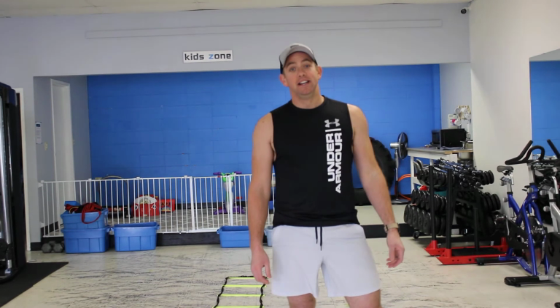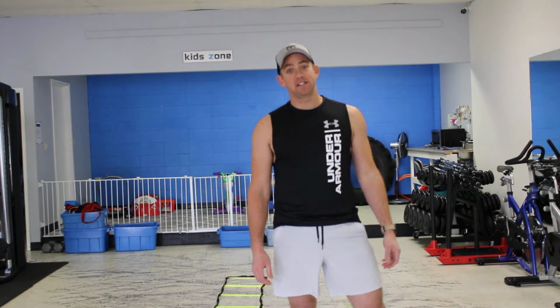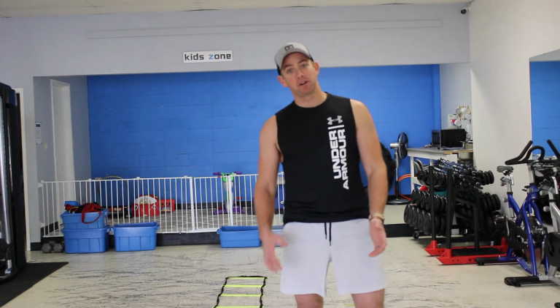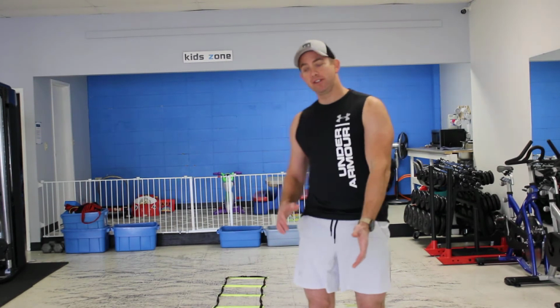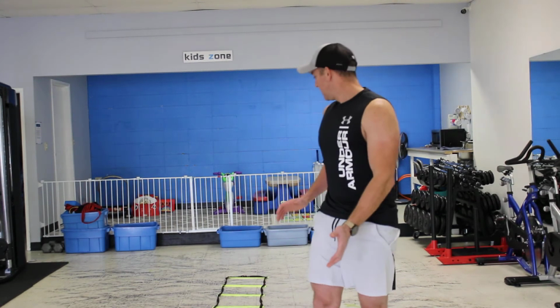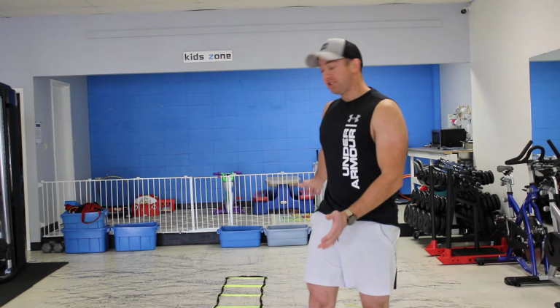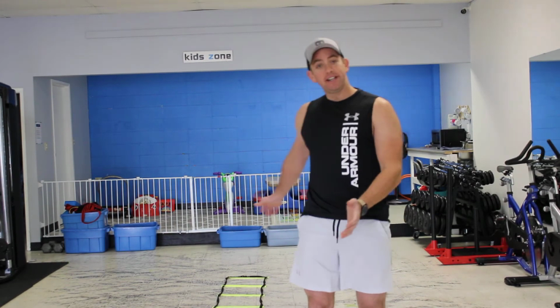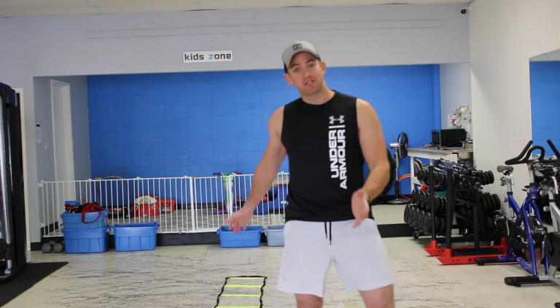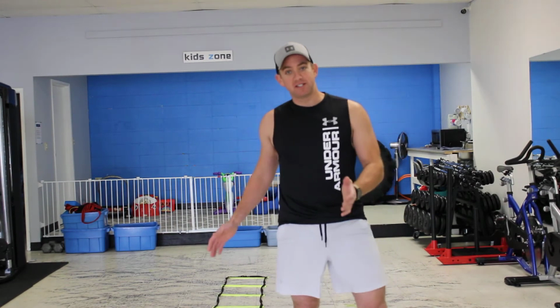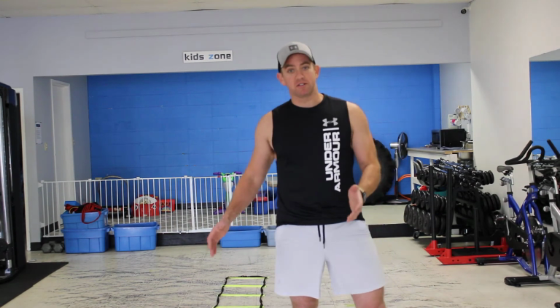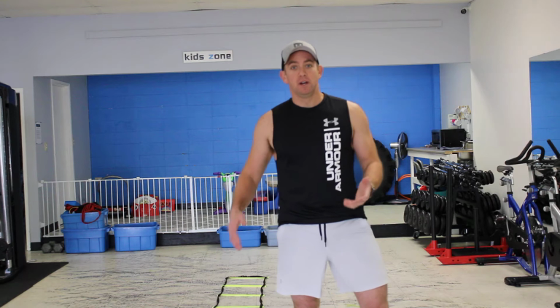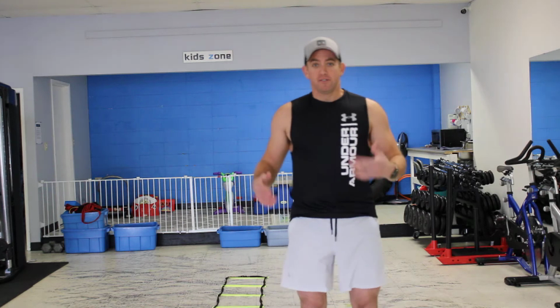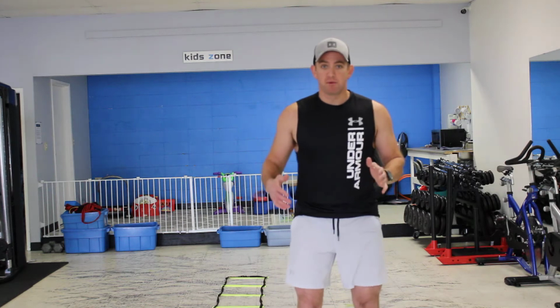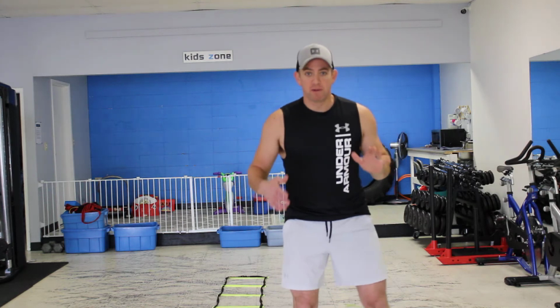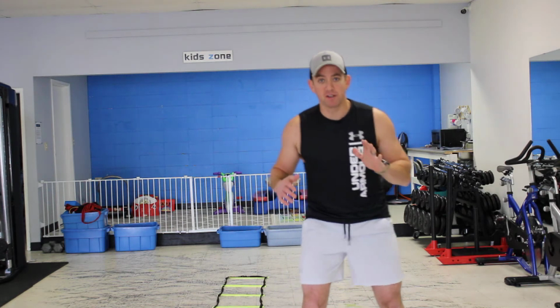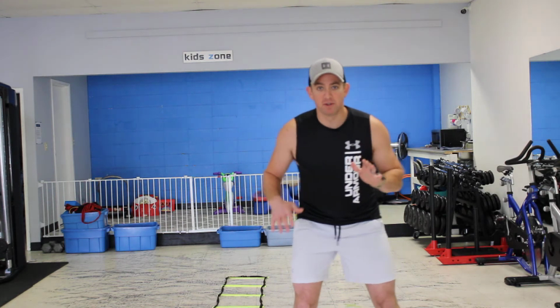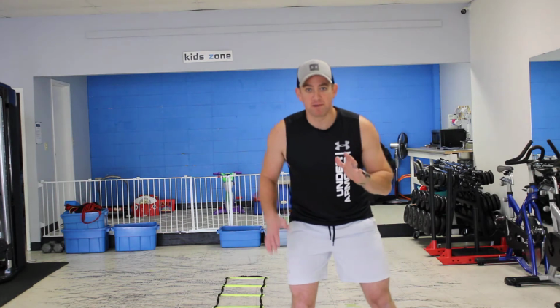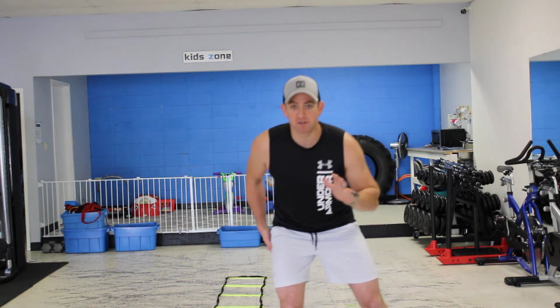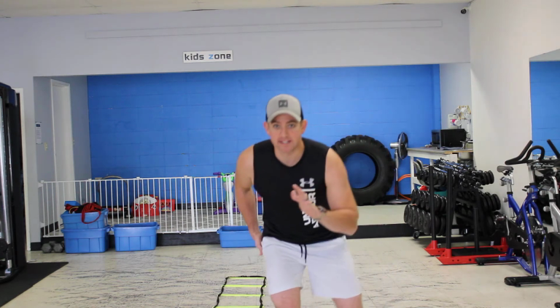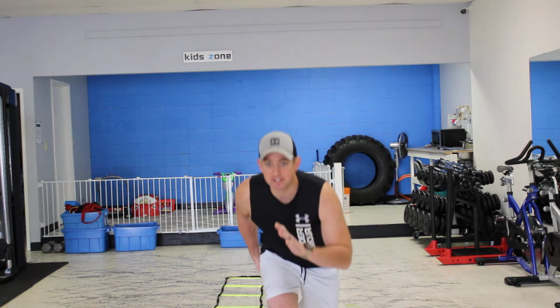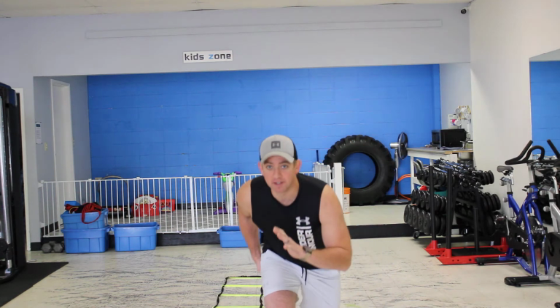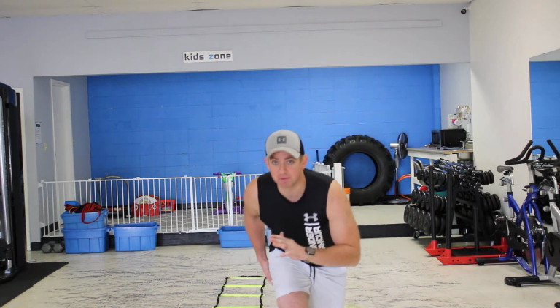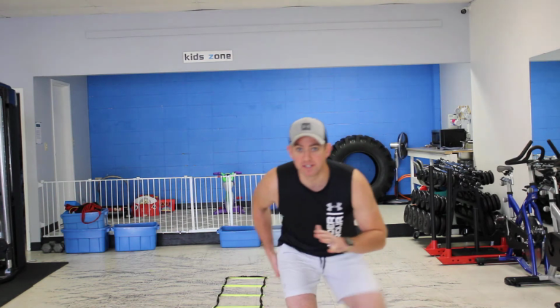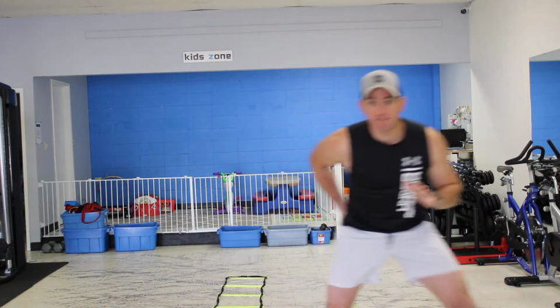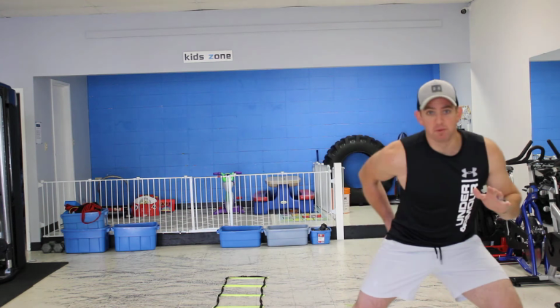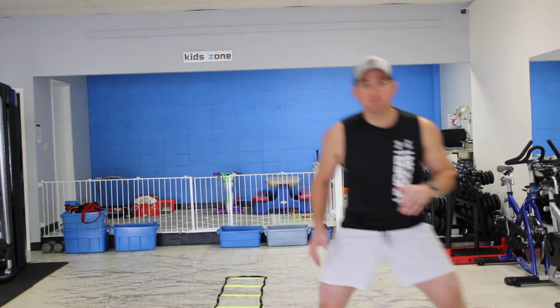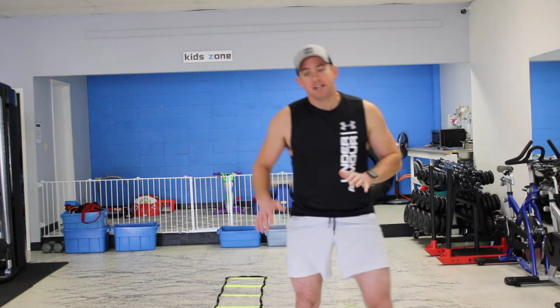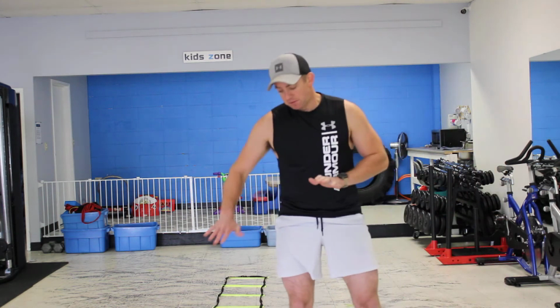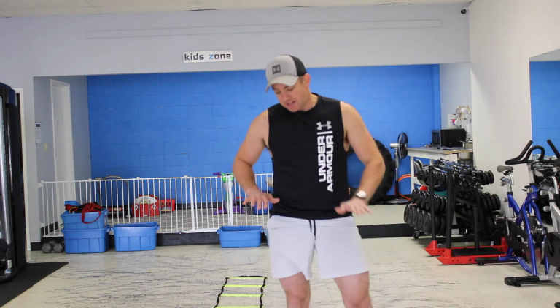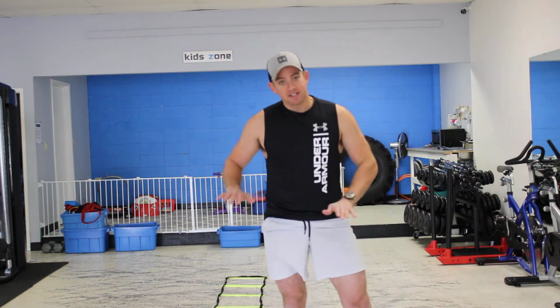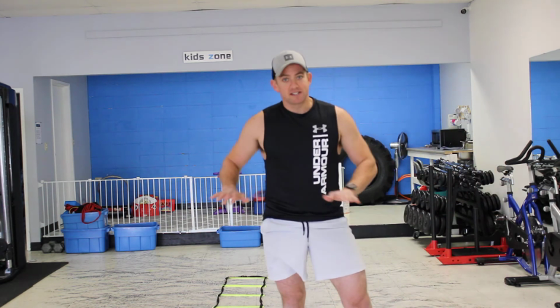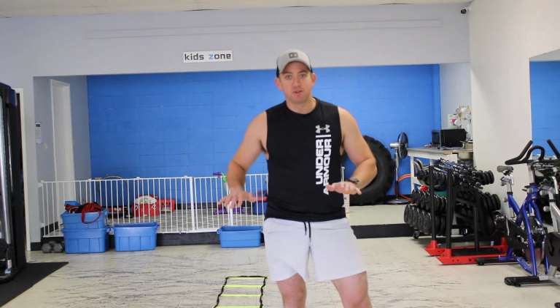Hey guys, today we're going to go over the Agility Ladder Speed Skaters. For this one we want to make sure that when we're doing the Speed Skaters we get down nice and low. So we're really driving from those hips. It helps with that nice side-to-side motion.